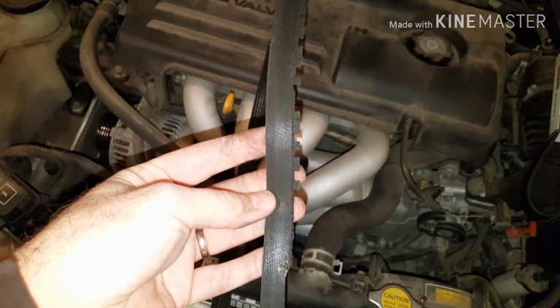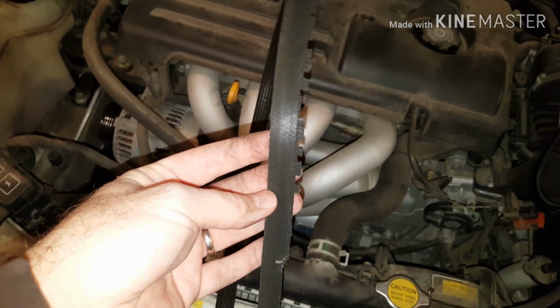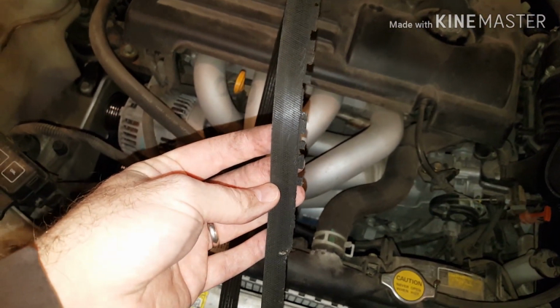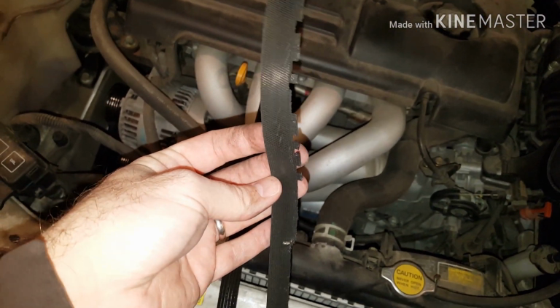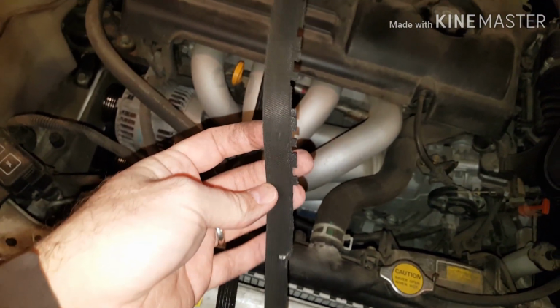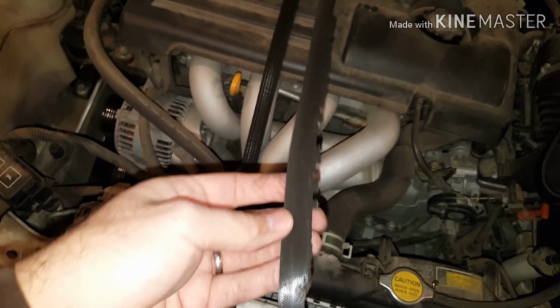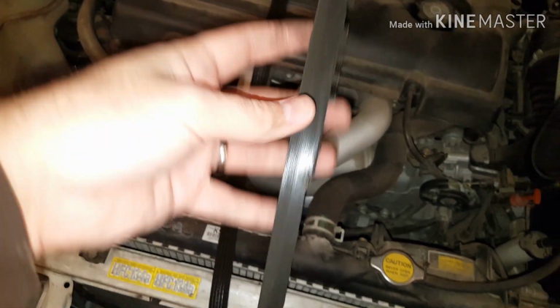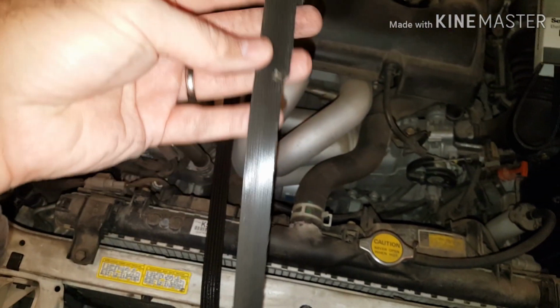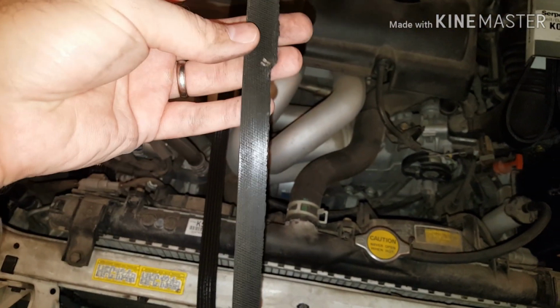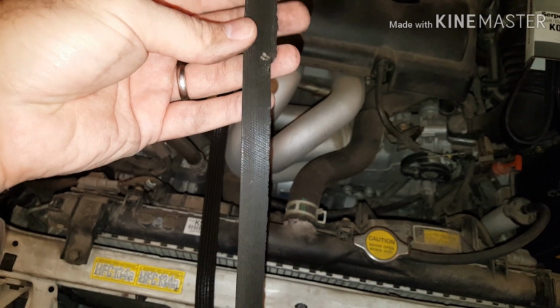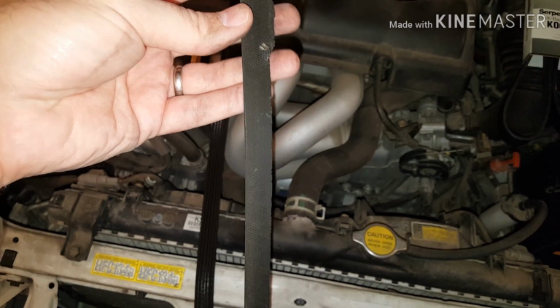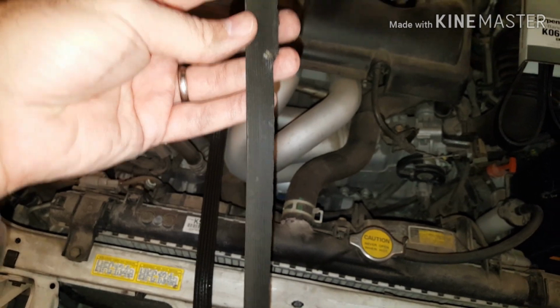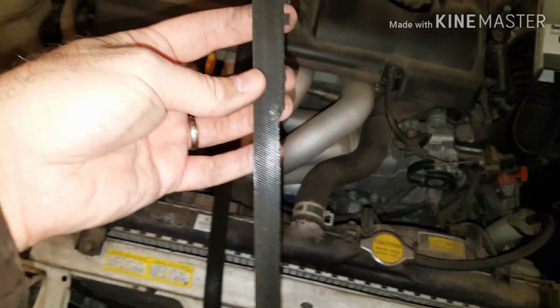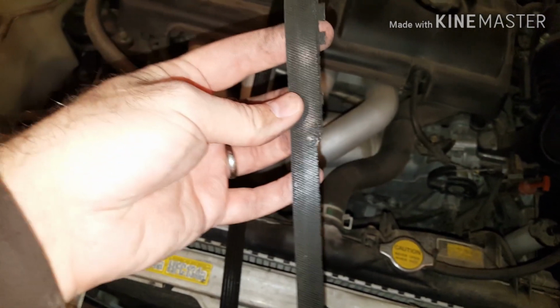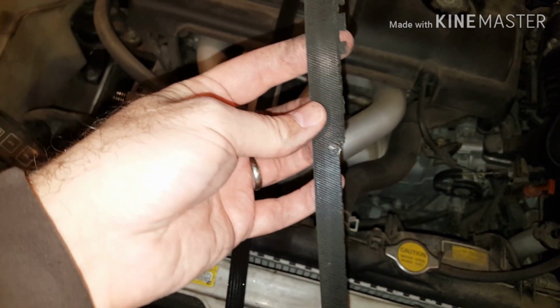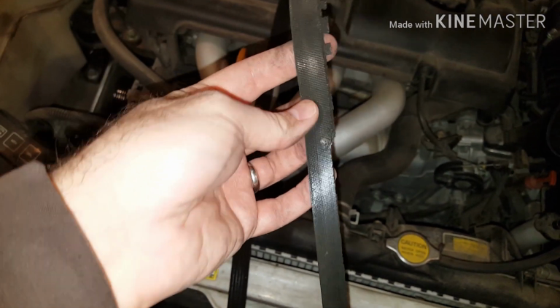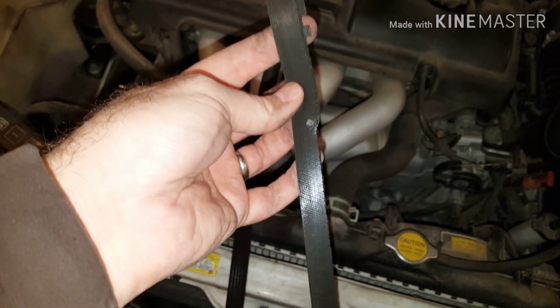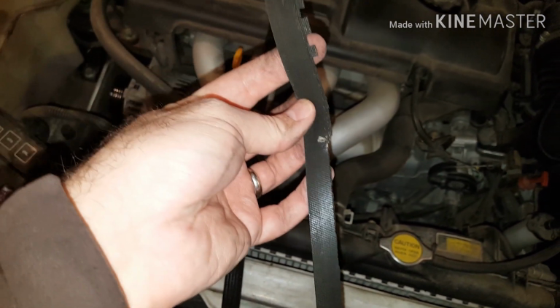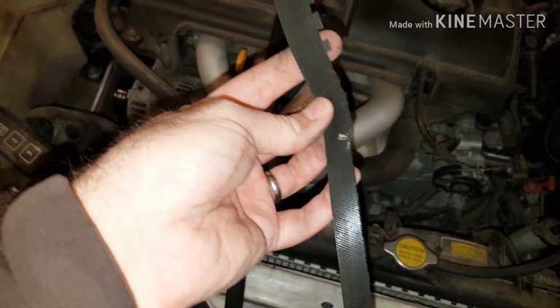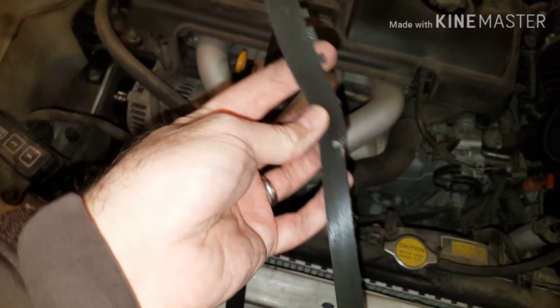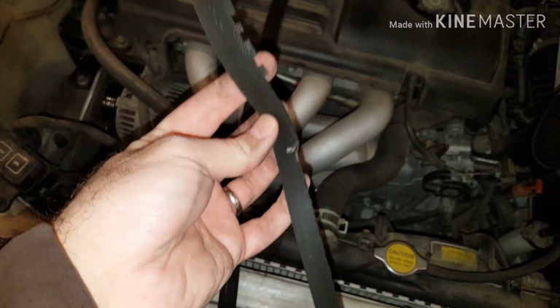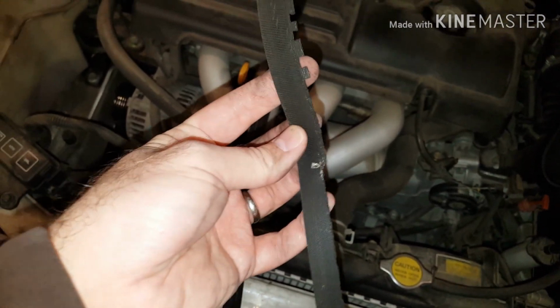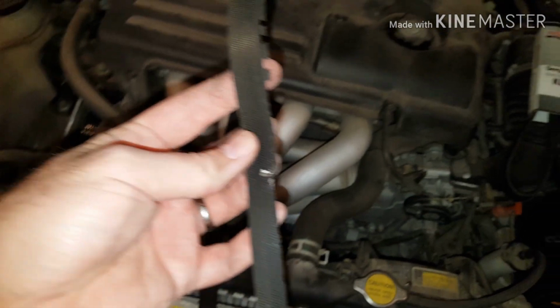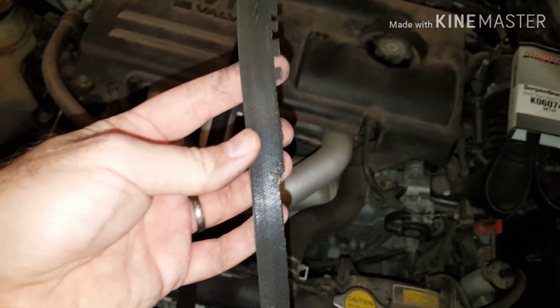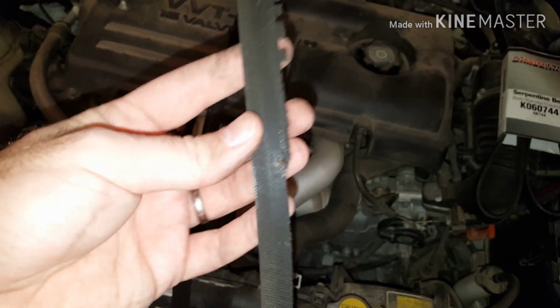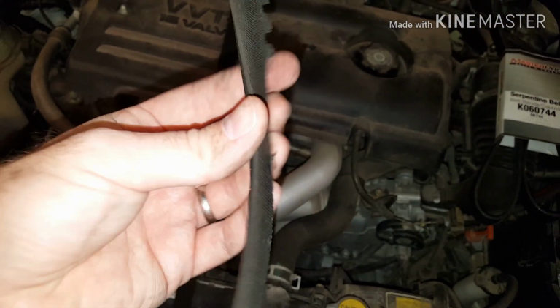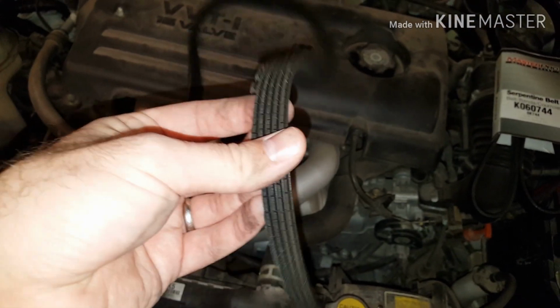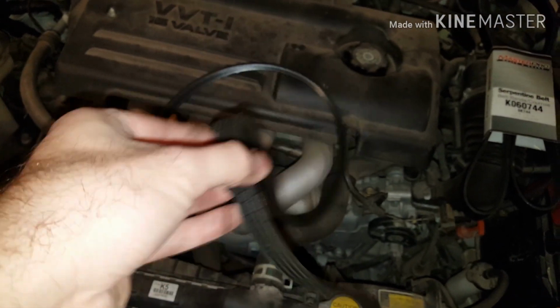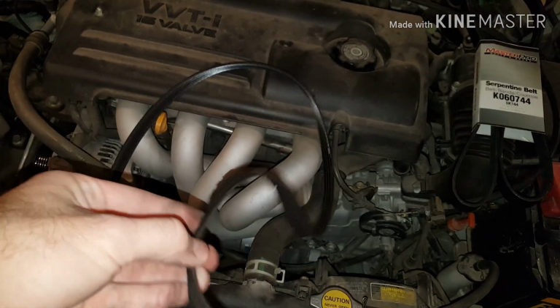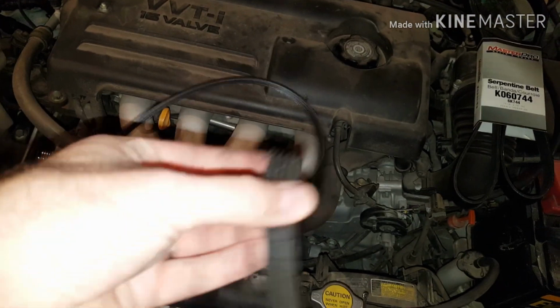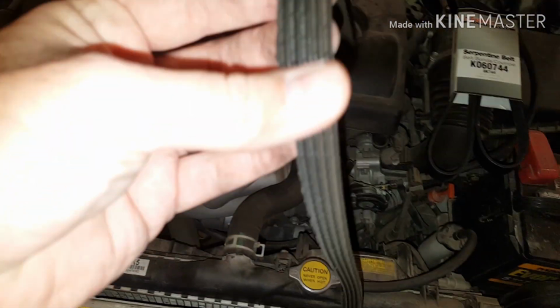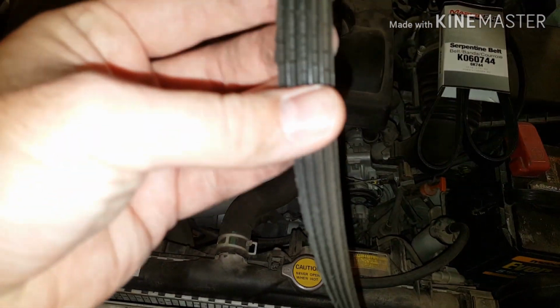You can see how ratty this is — obviously needs to be replaced. If this snaps, your engine isn't going to start. So this needs to be replaced if it ever even looks anything close to this.